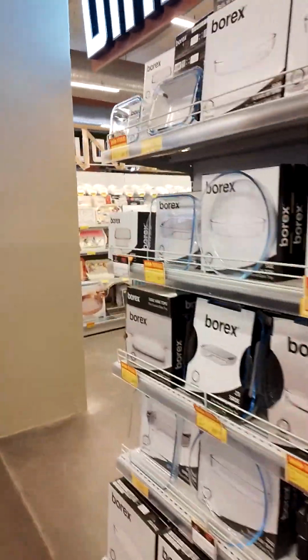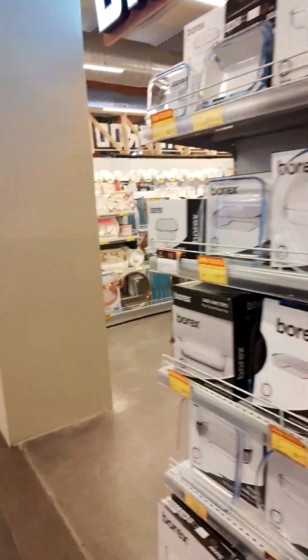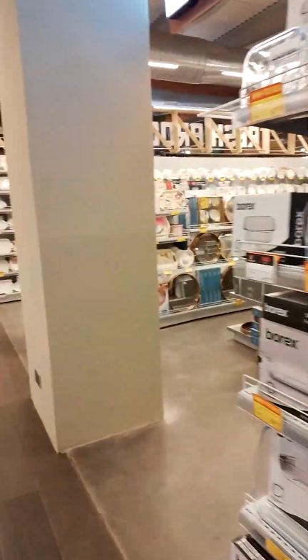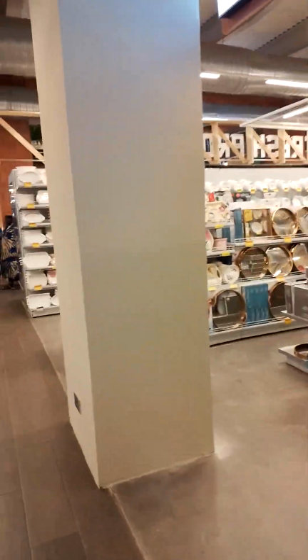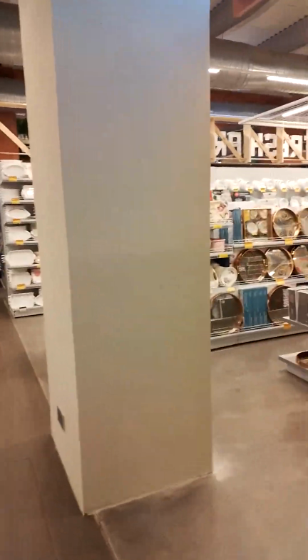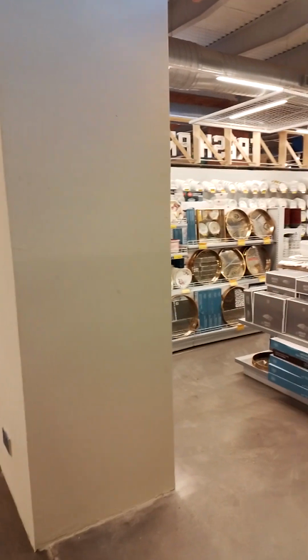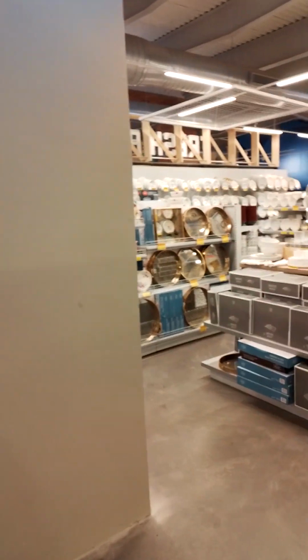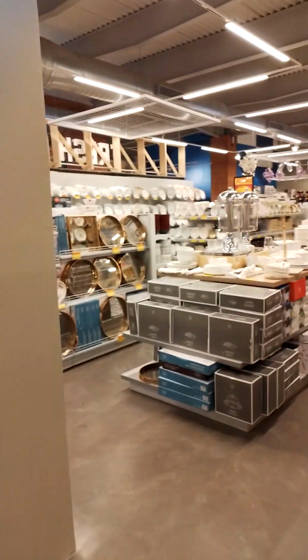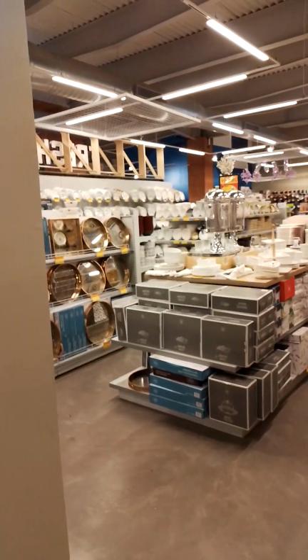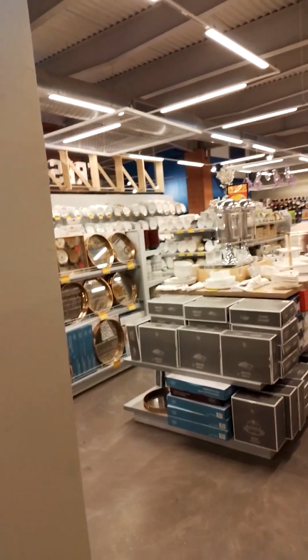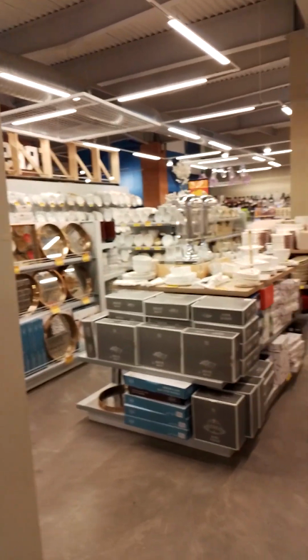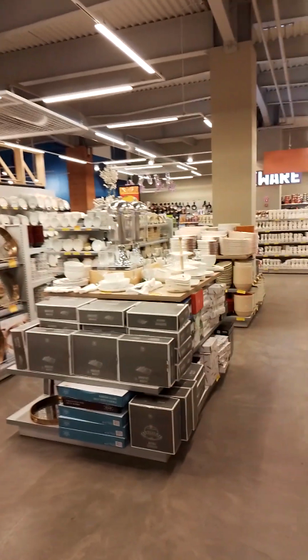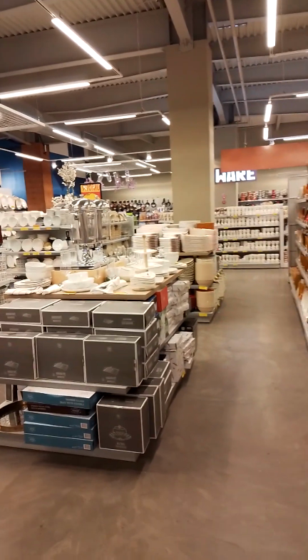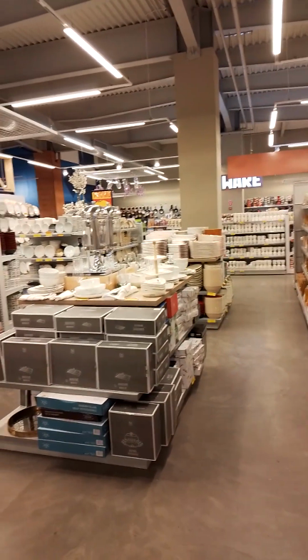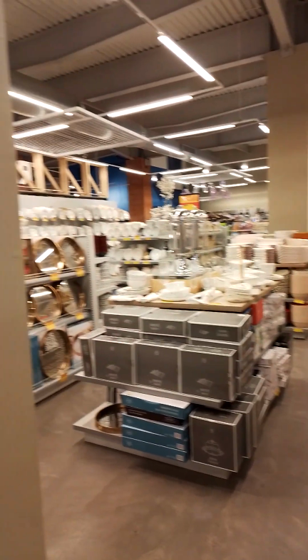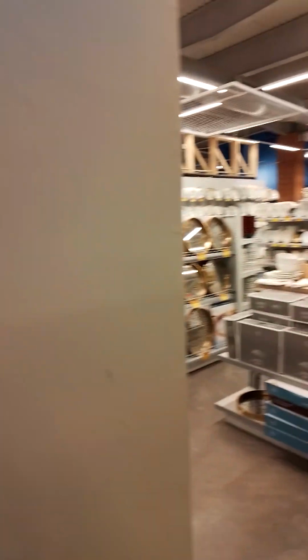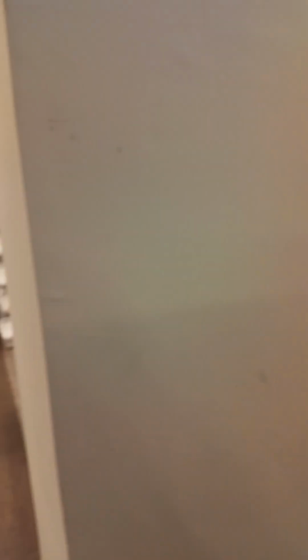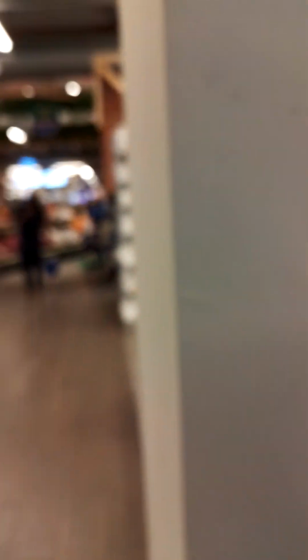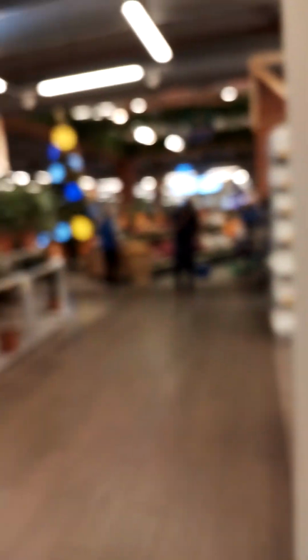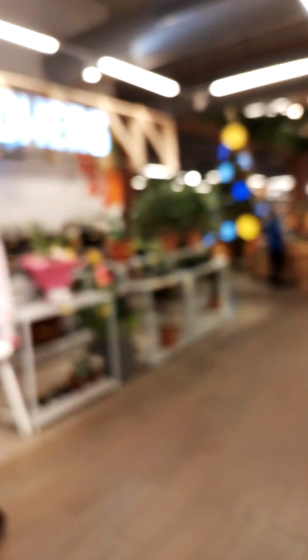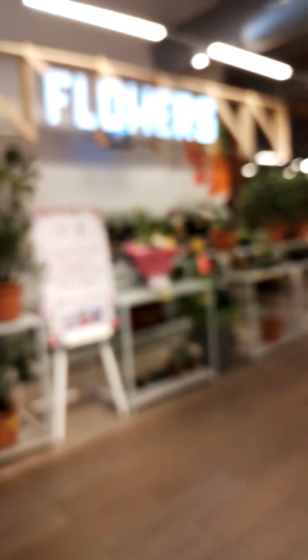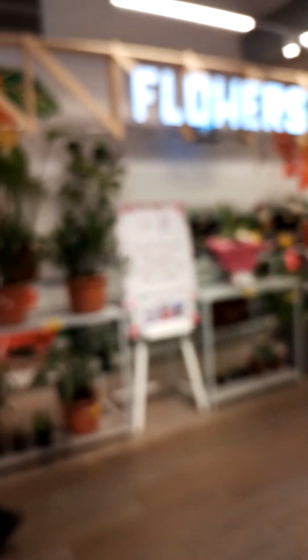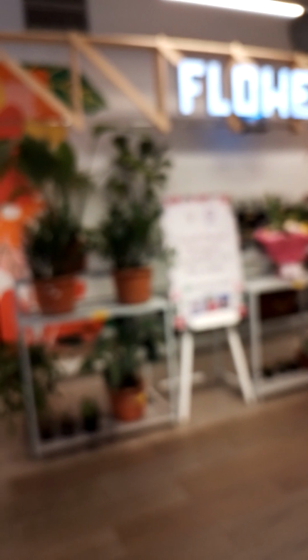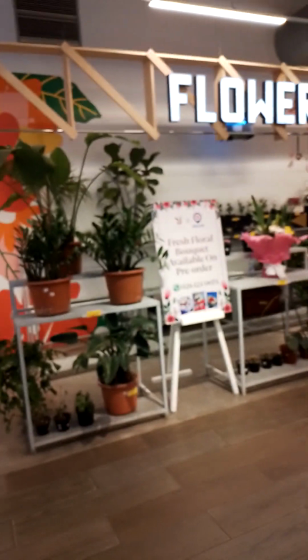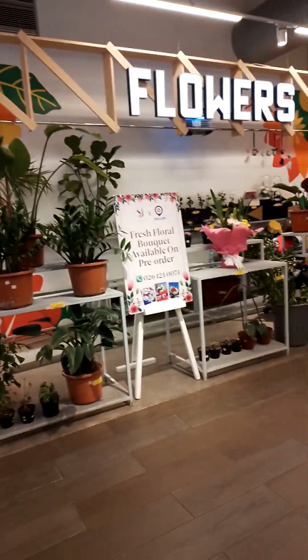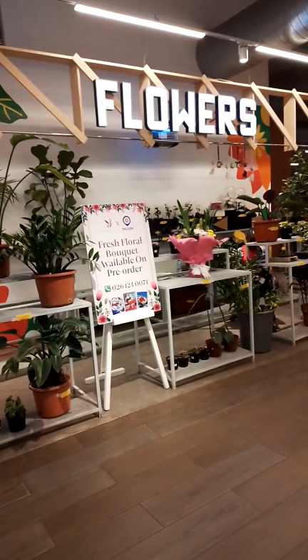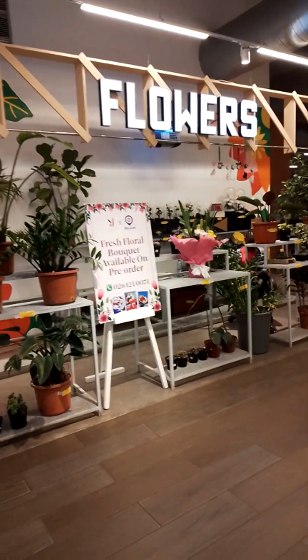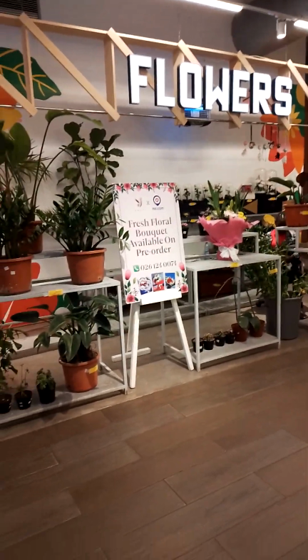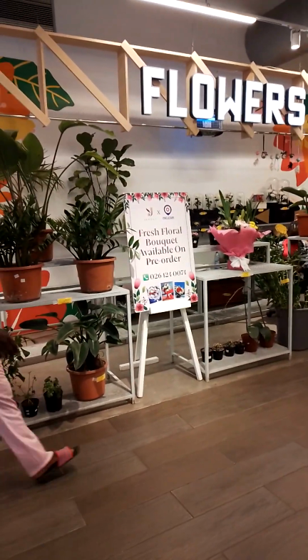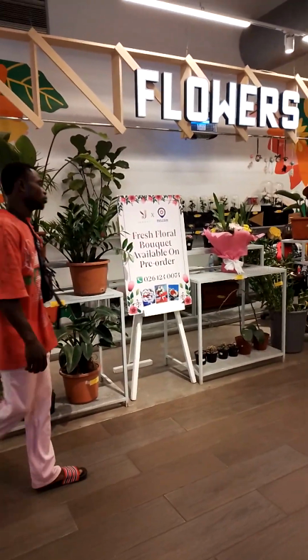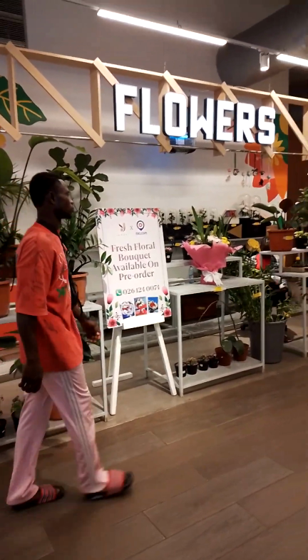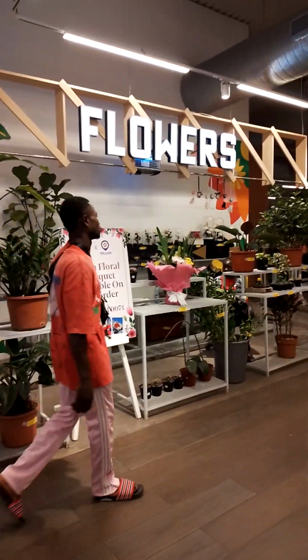I'm waiting on my friends. They even have a plant section, a green section — as you can see, flowers and indoor plants.